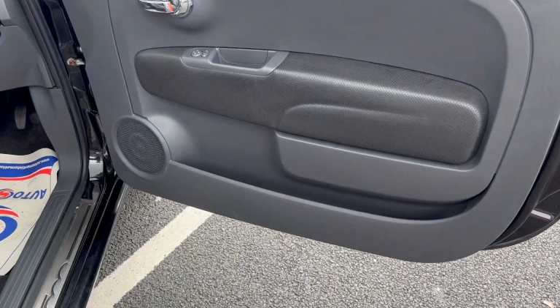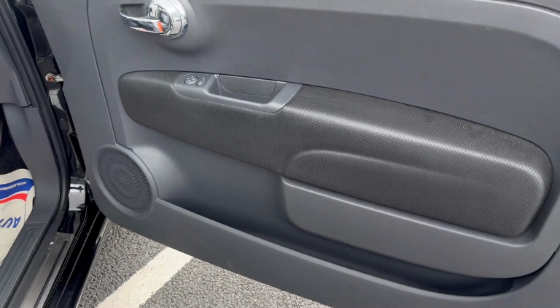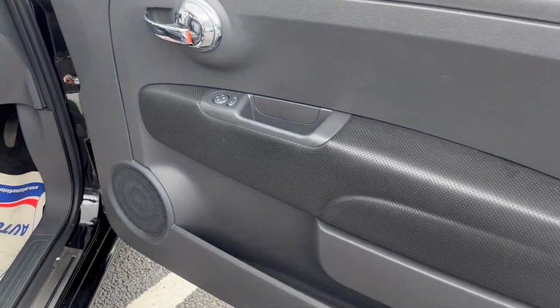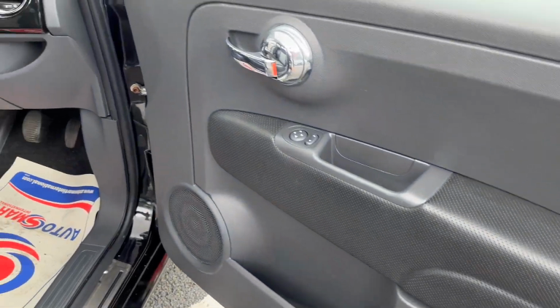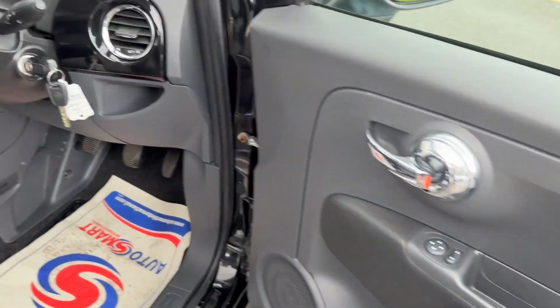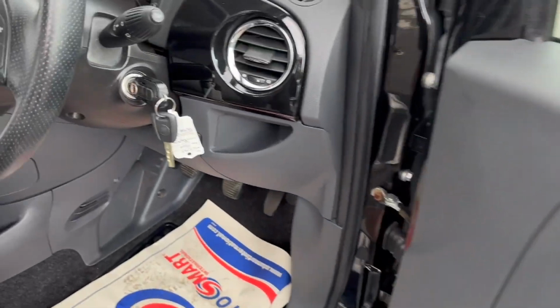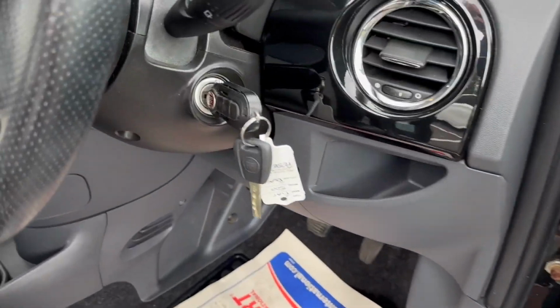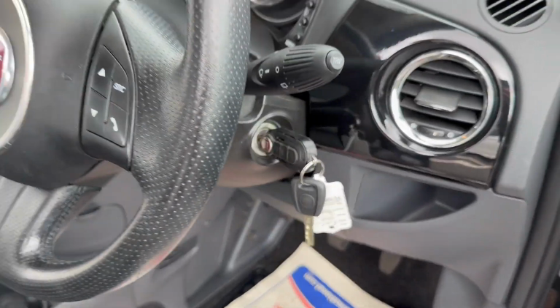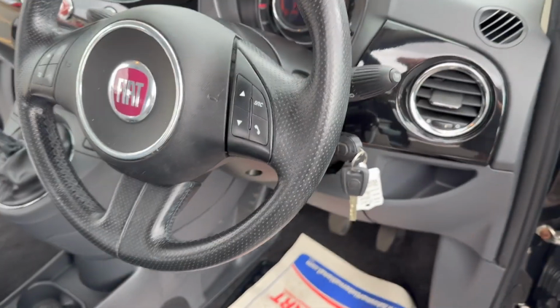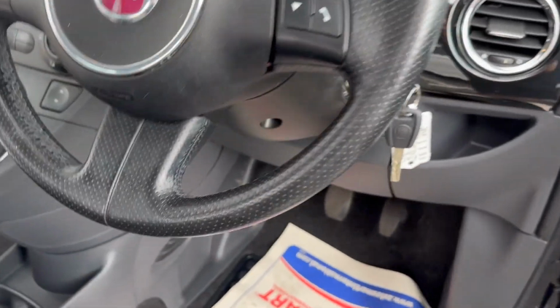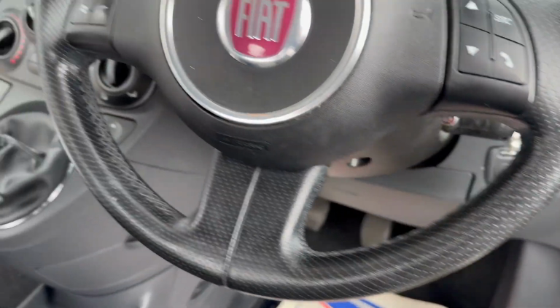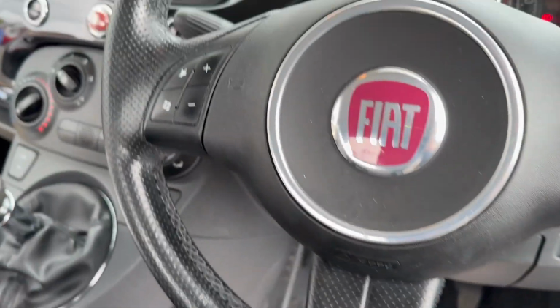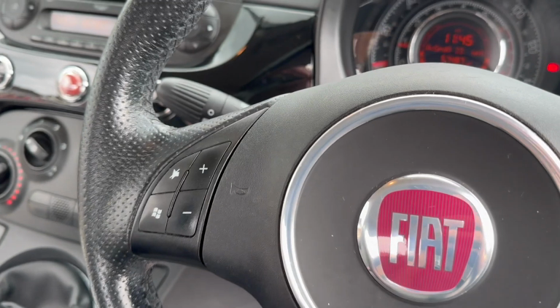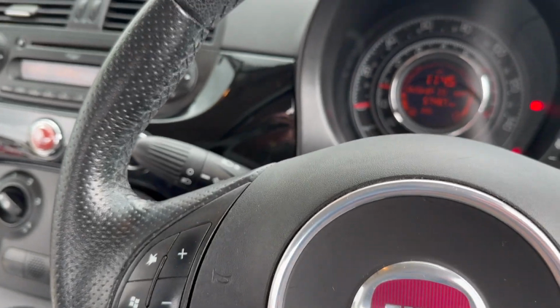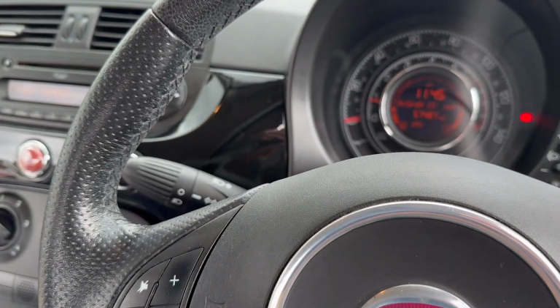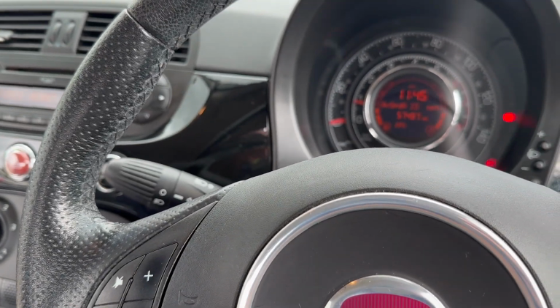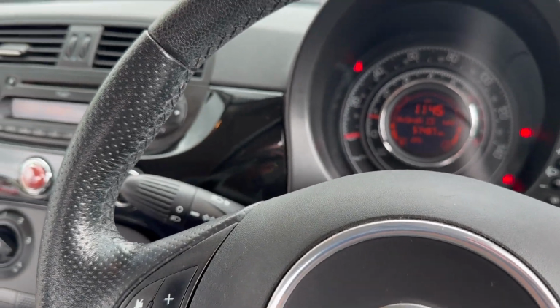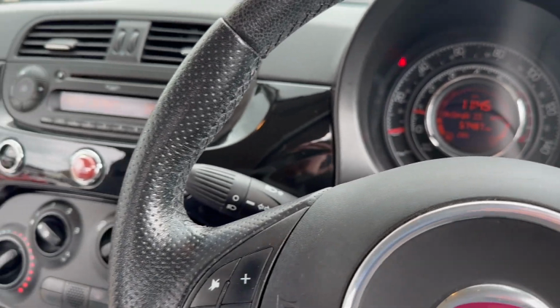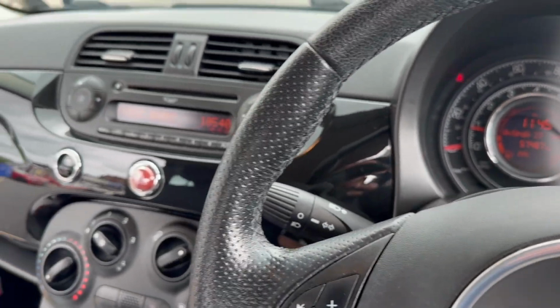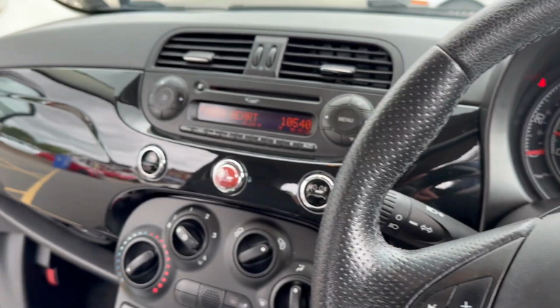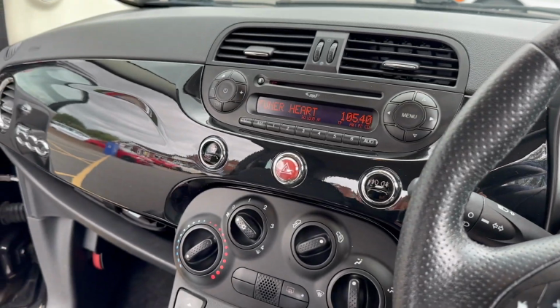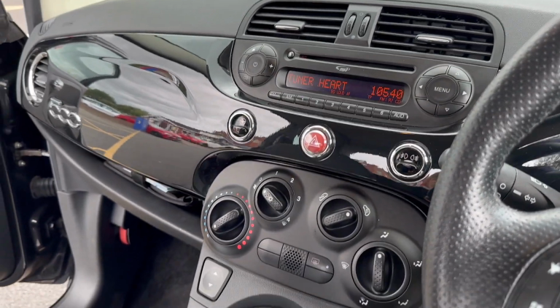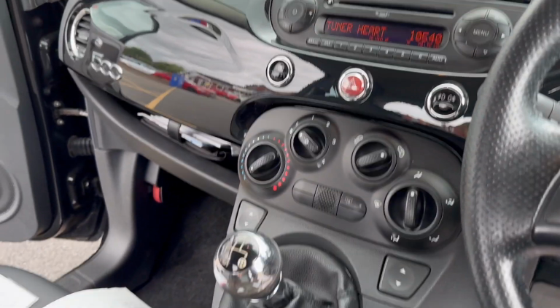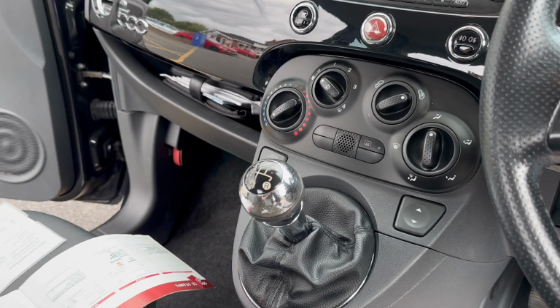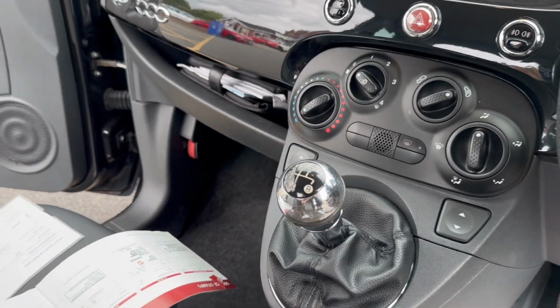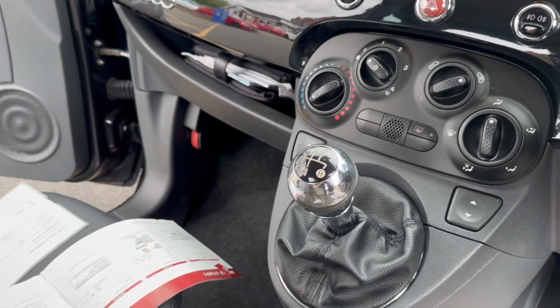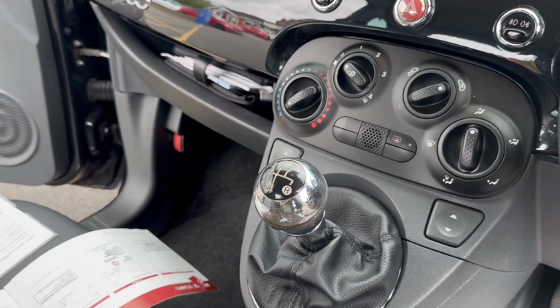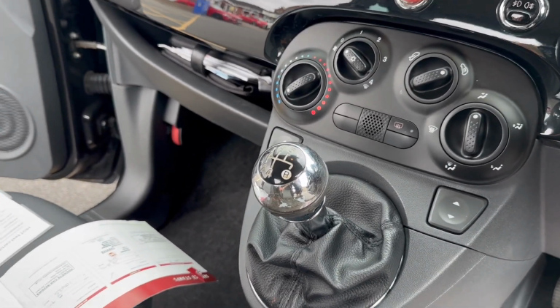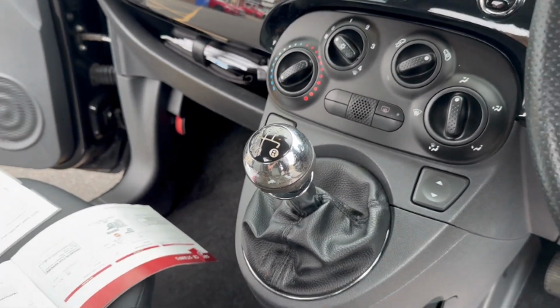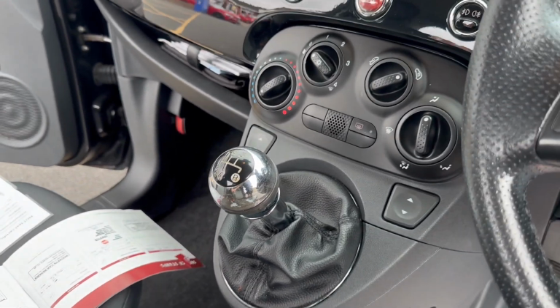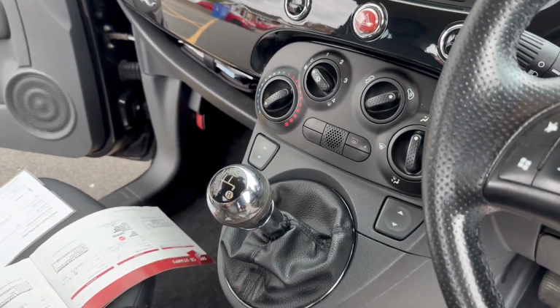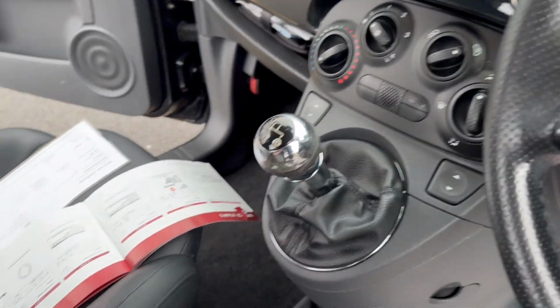Let's take a look inside. There are two keys. The multi-function steering wheel shows the mileage — low mileage at 57,487. It has CD, radio, and MP3. There is air conditioning and electric windows for the two front.